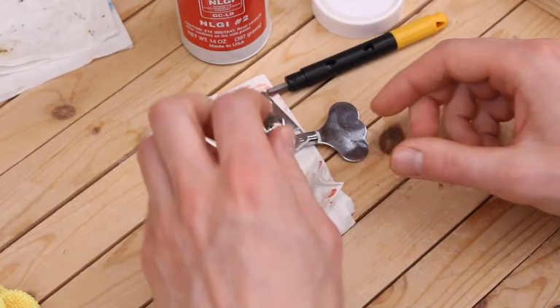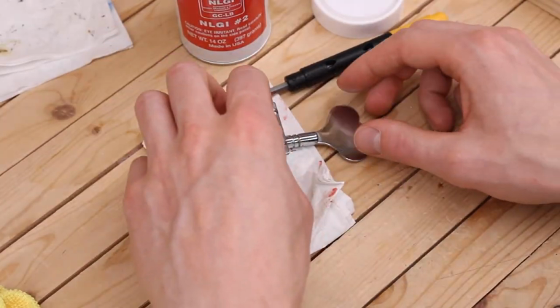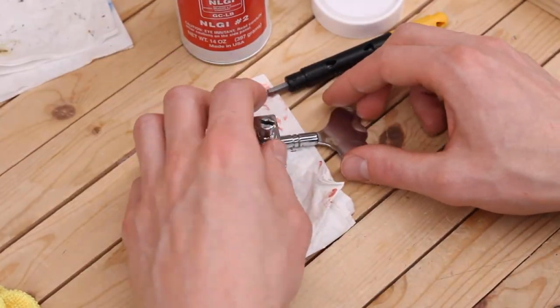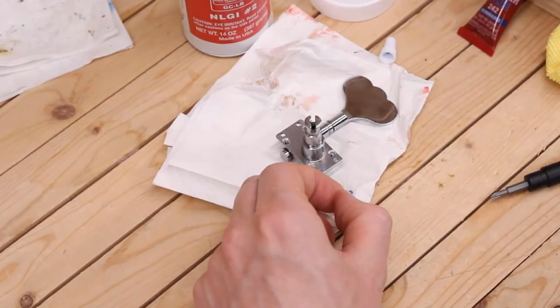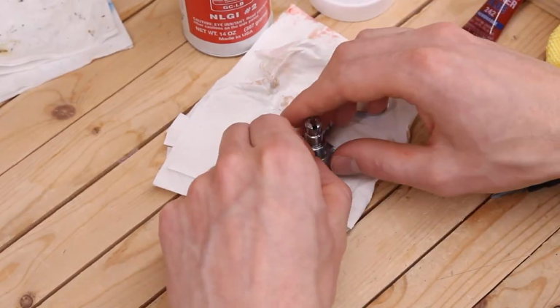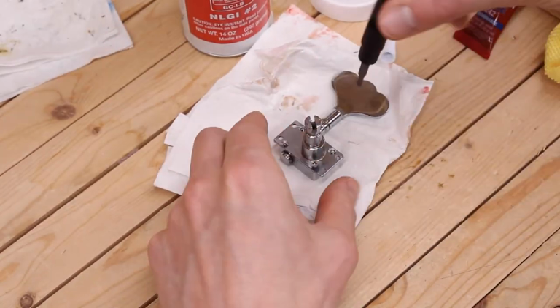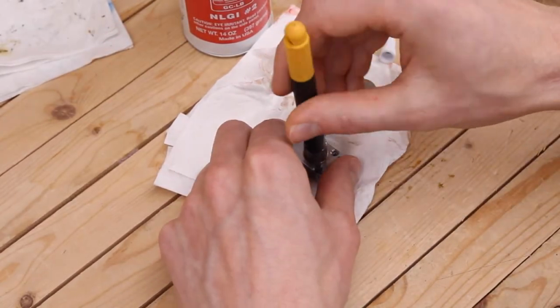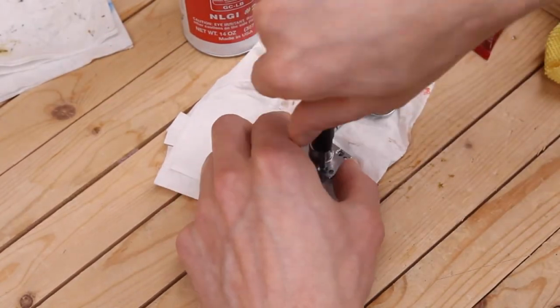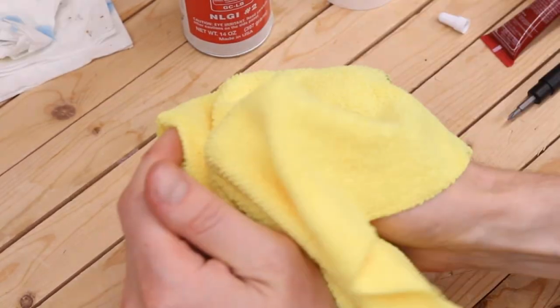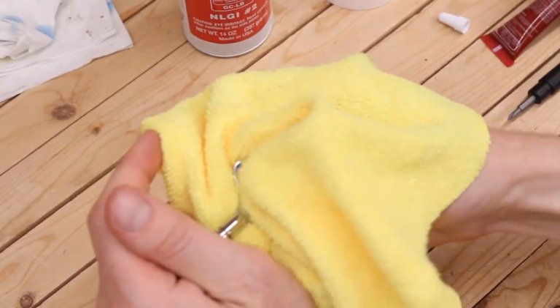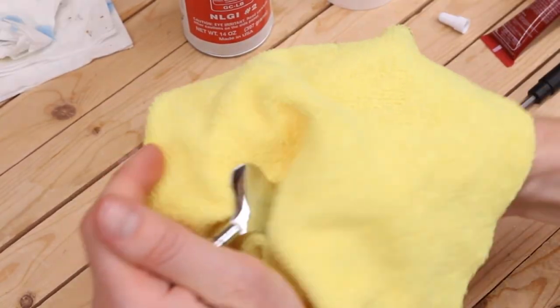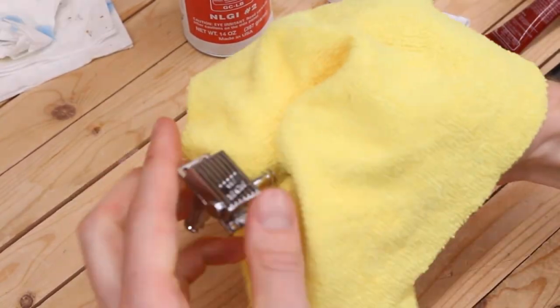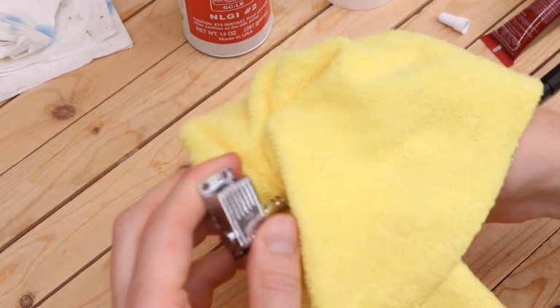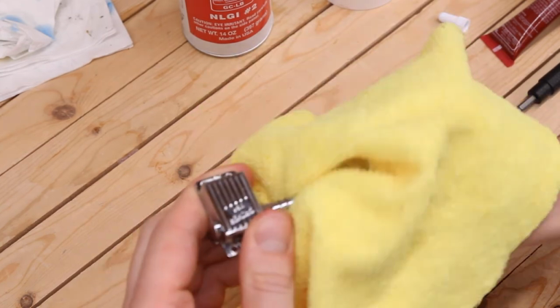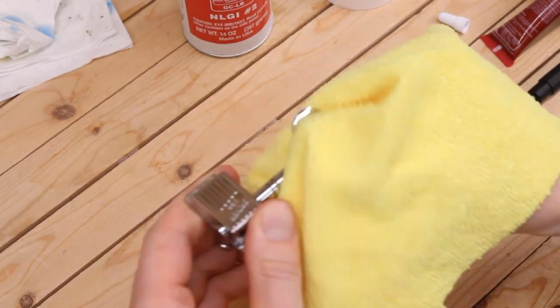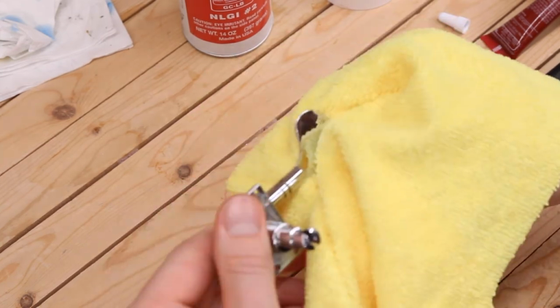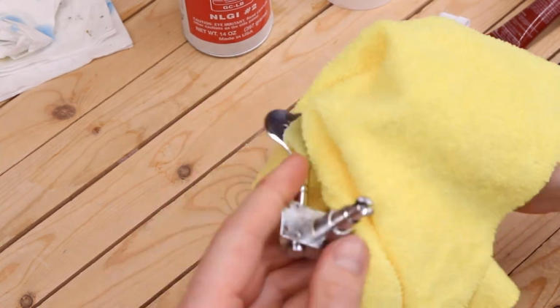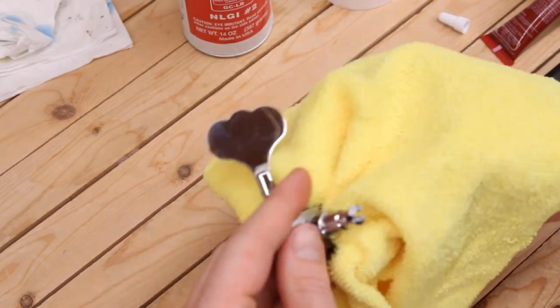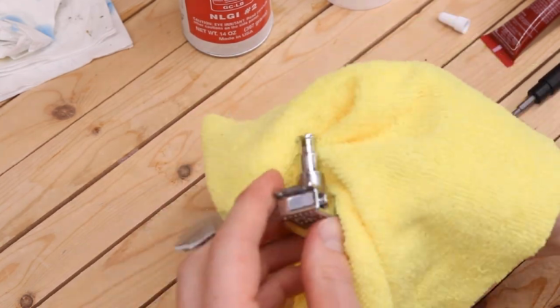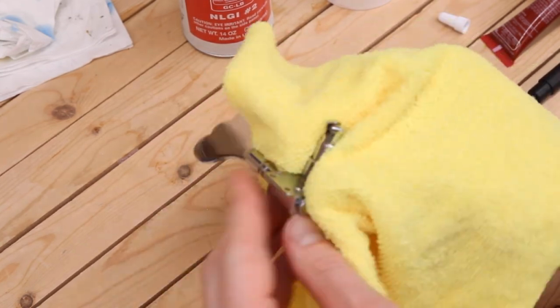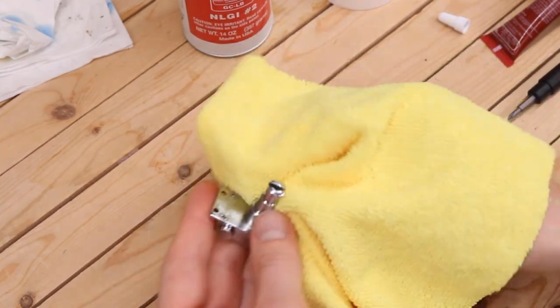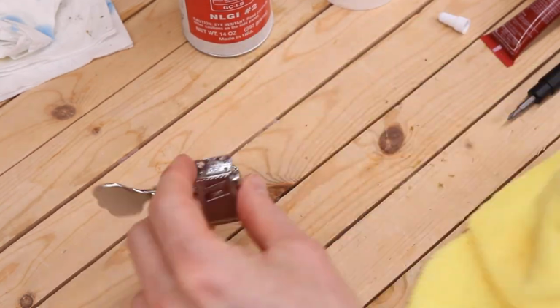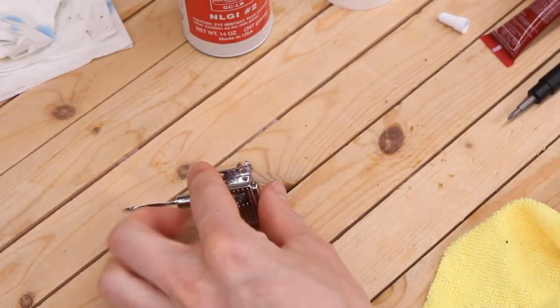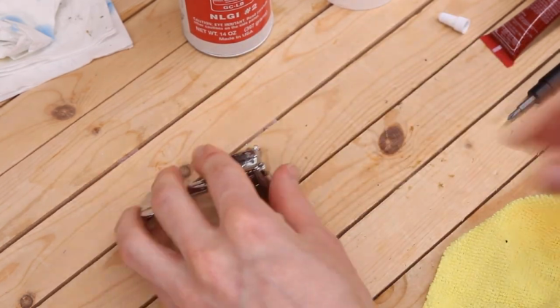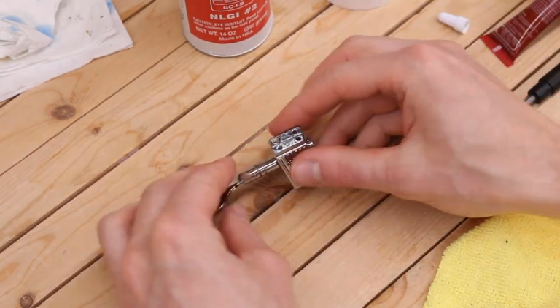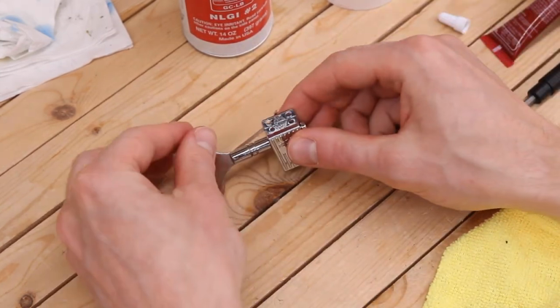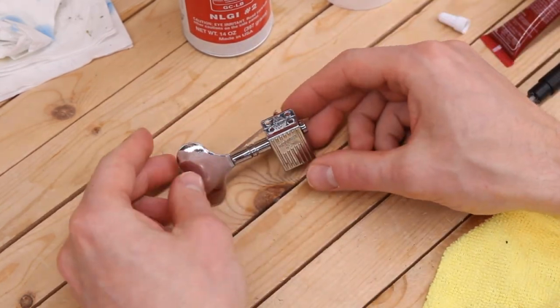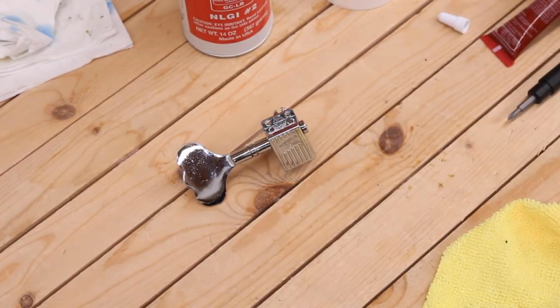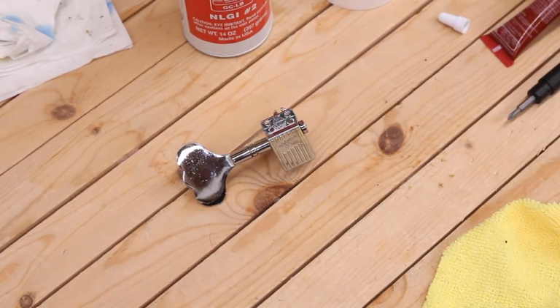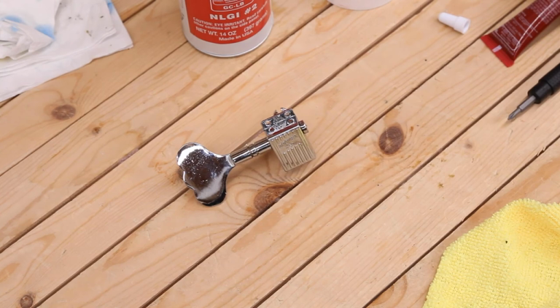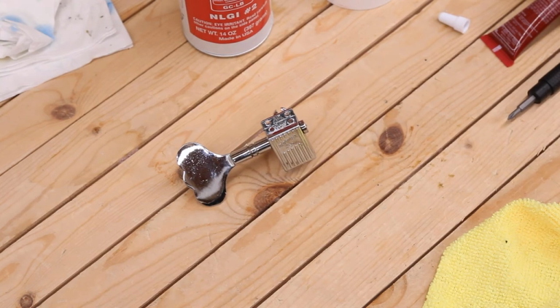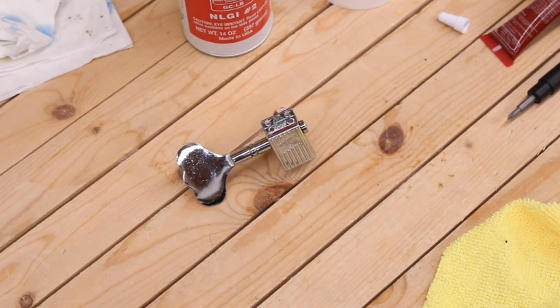There are probably better ways to do this process that are even cleaner and more precise, but these are the tools I have on hand and at this point I've rescued over a dozen of these, so I know the process works well.